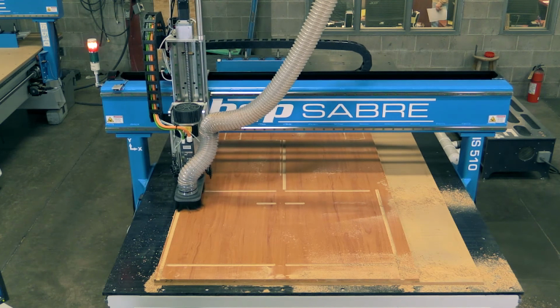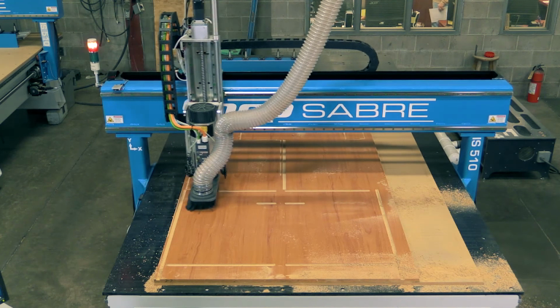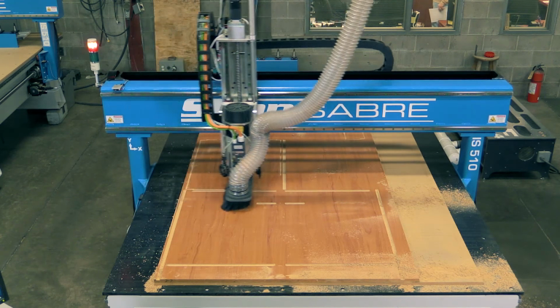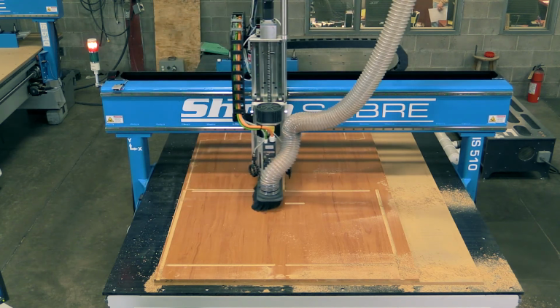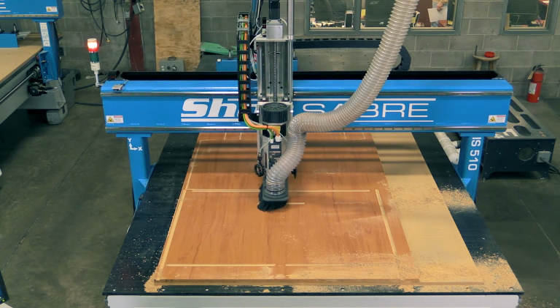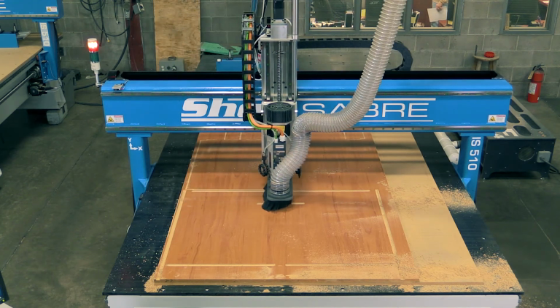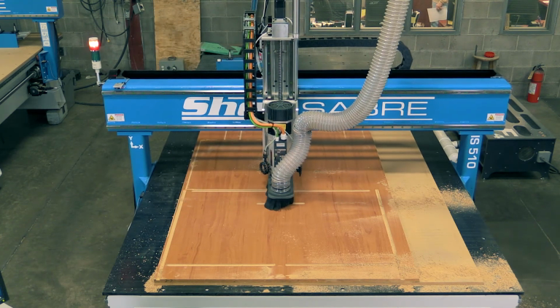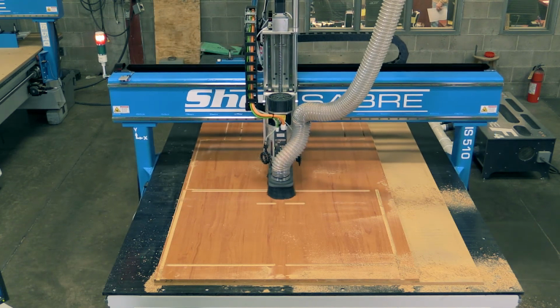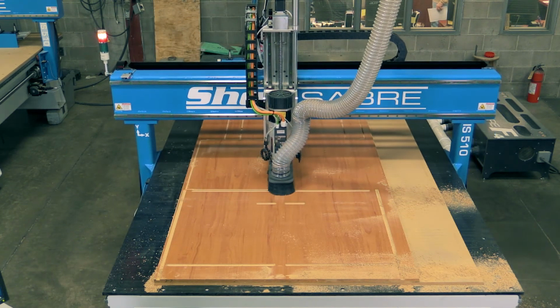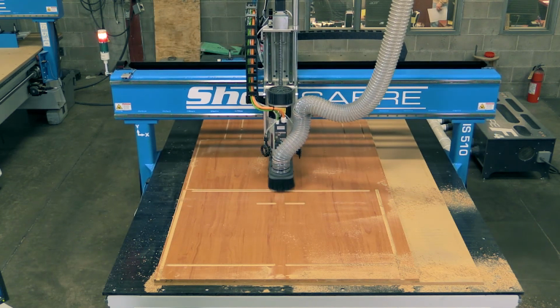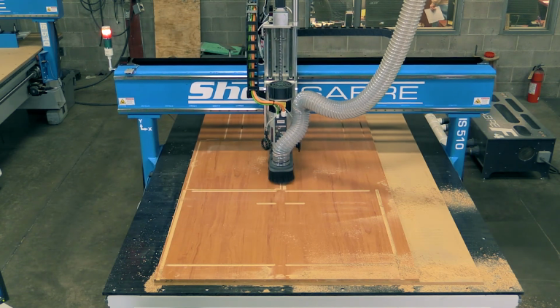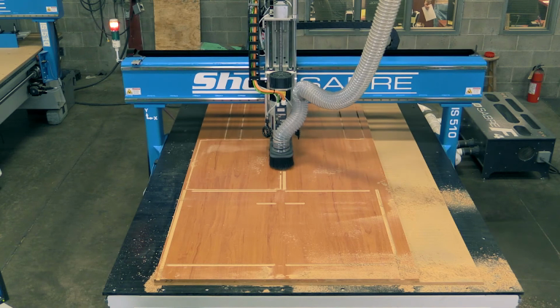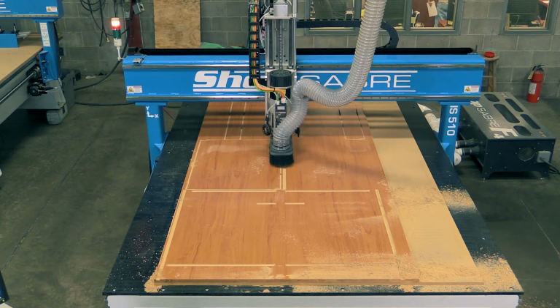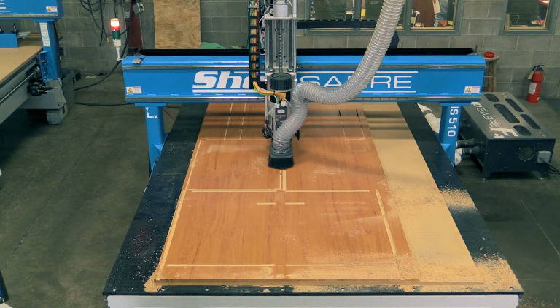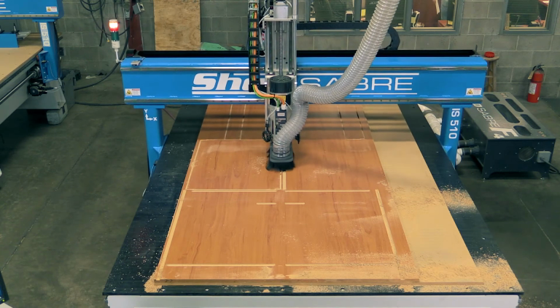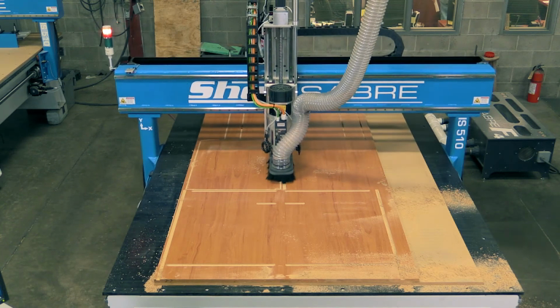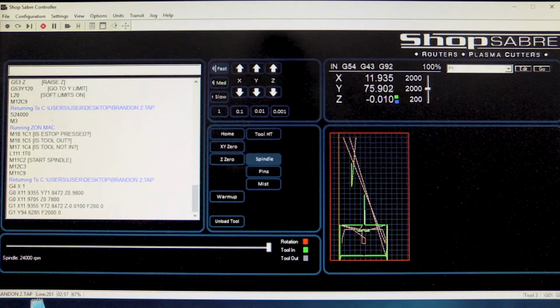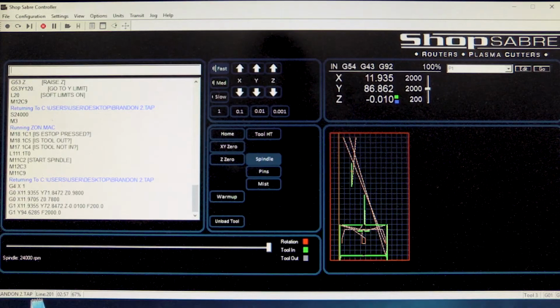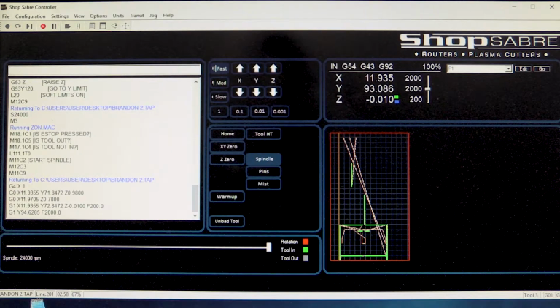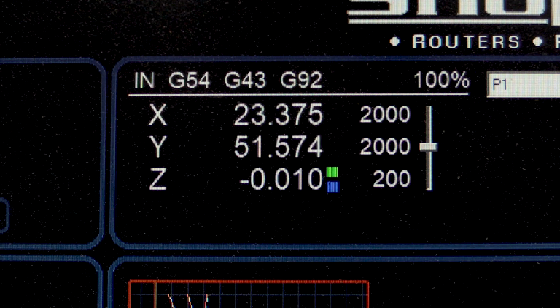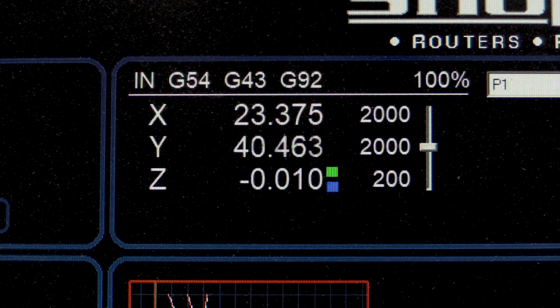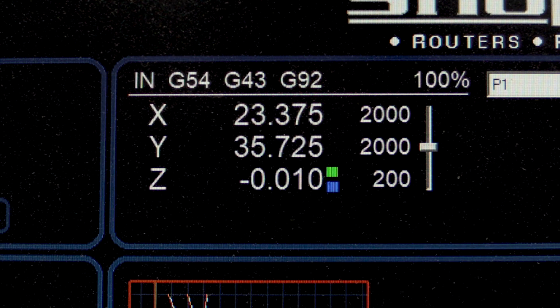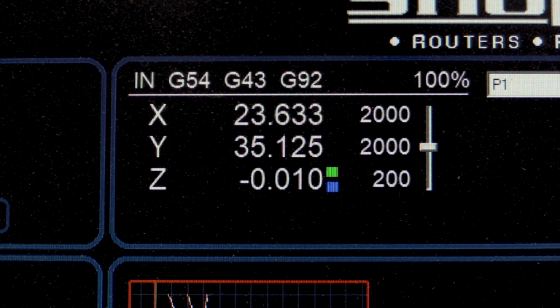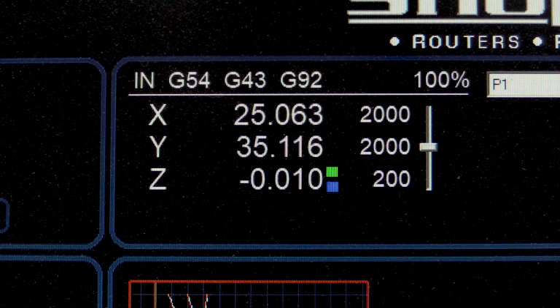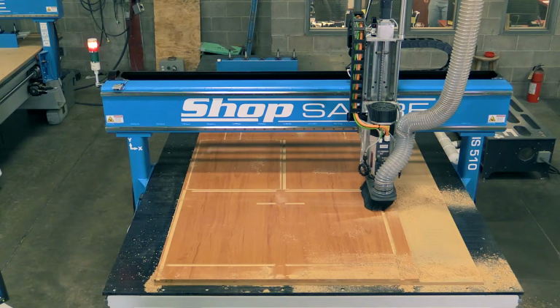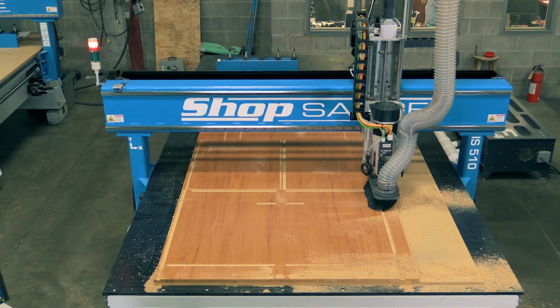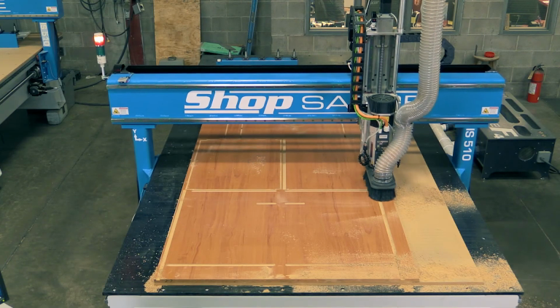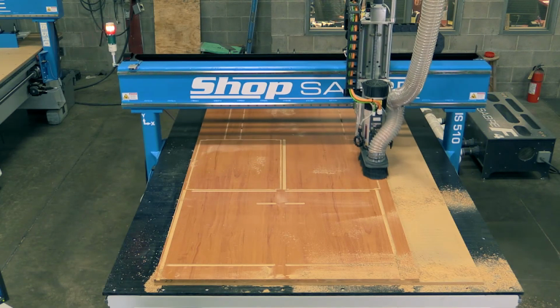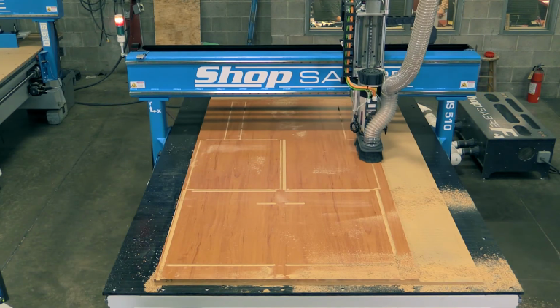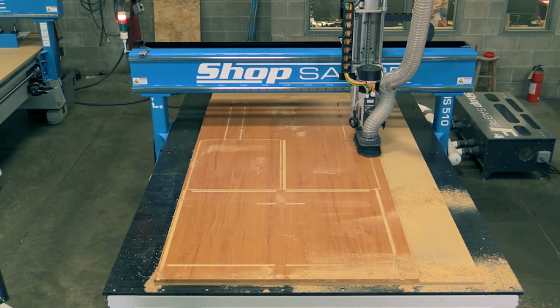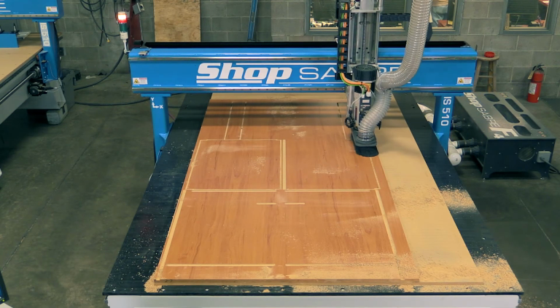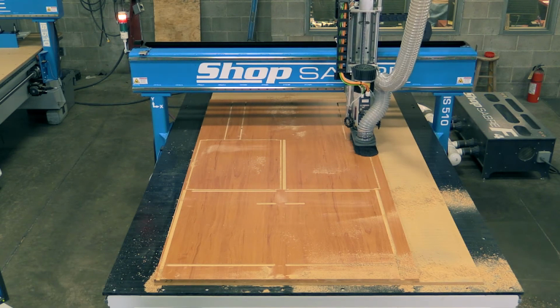Look how fast this cuts. That's three-quarter inch material — a three-eighths tool cutting in a single pass at two thousand inches a minute. That really shows you the synergy that results when you put all these ShopSaber technologies together.